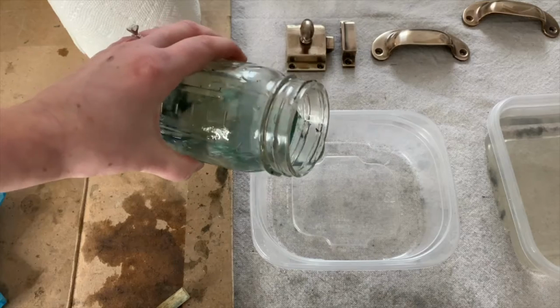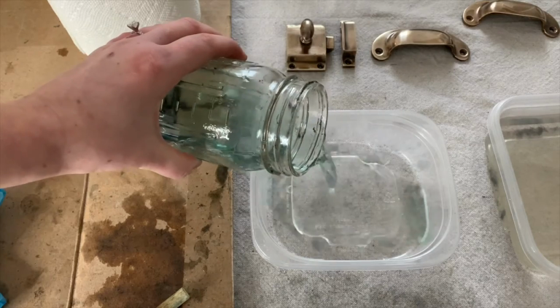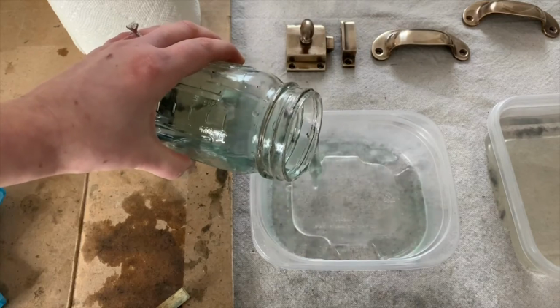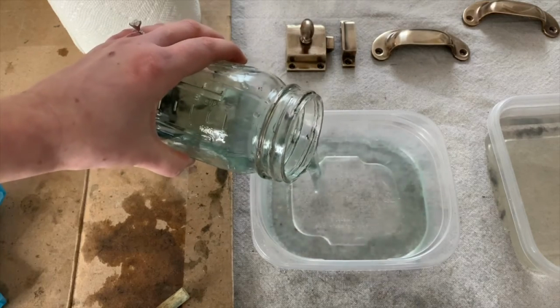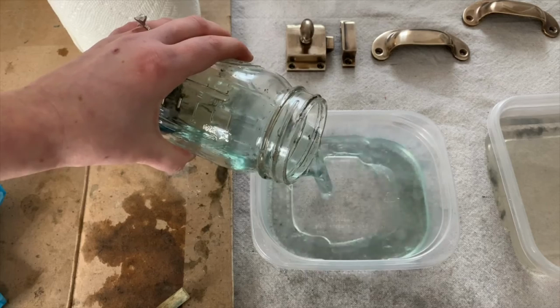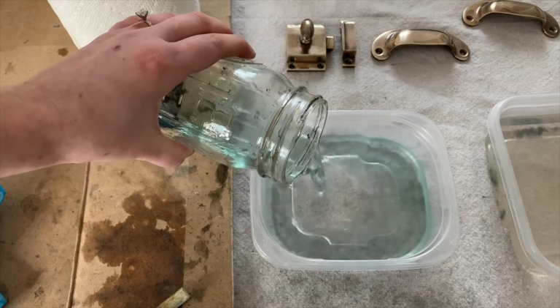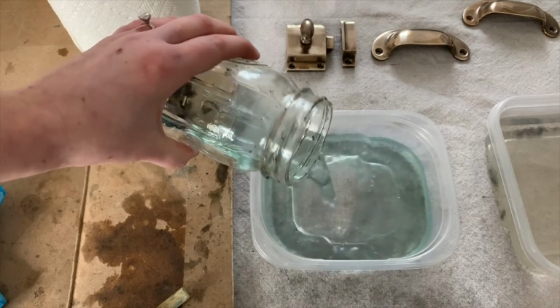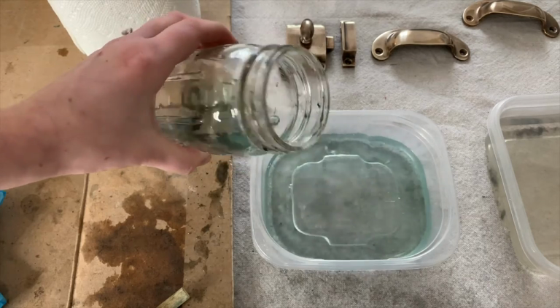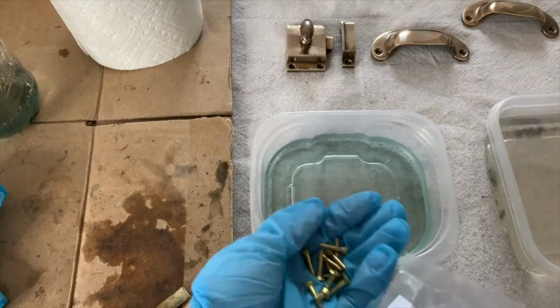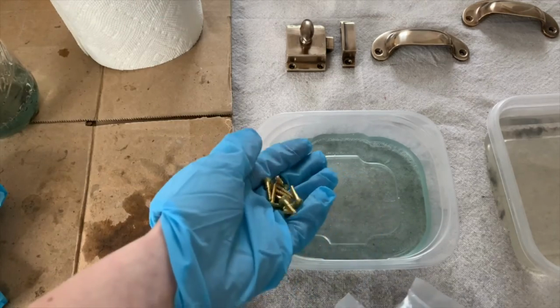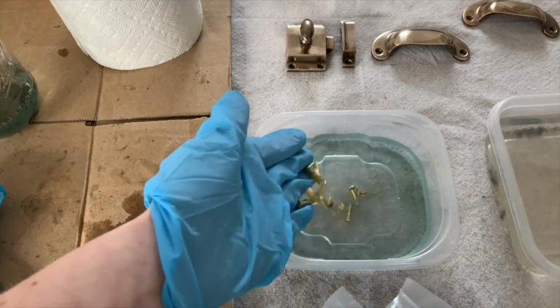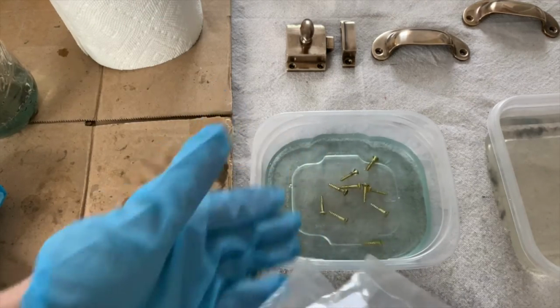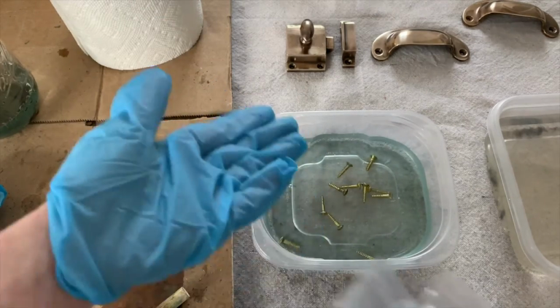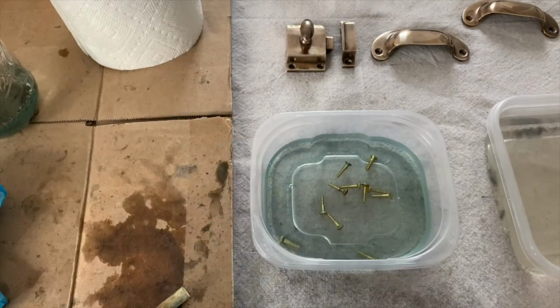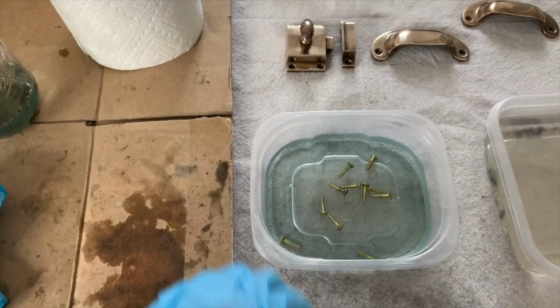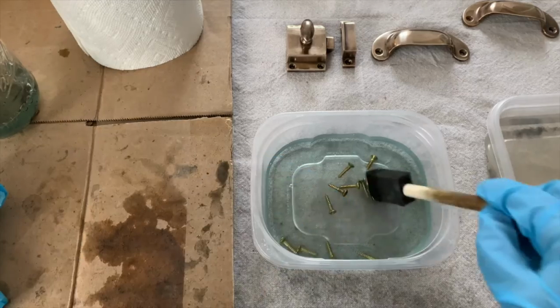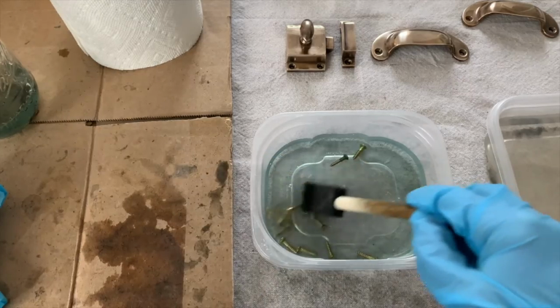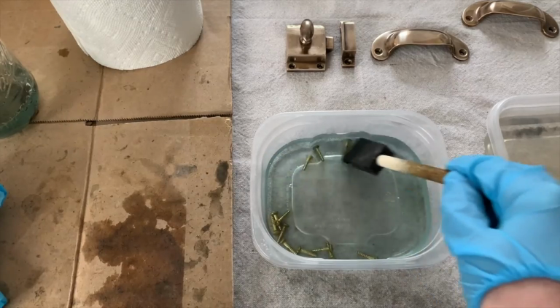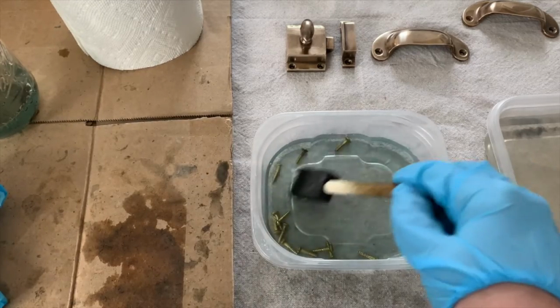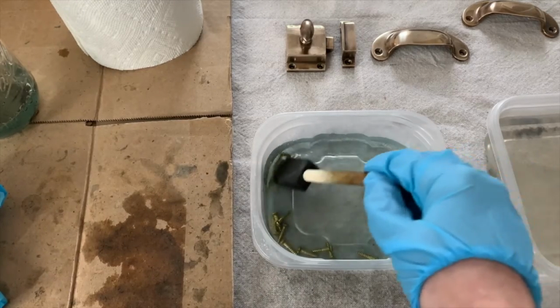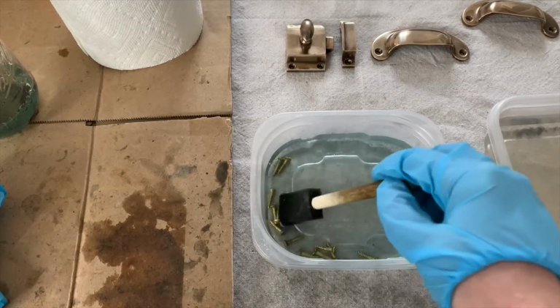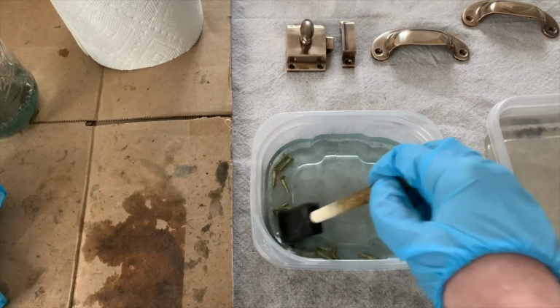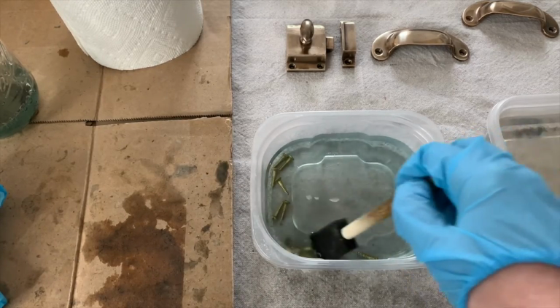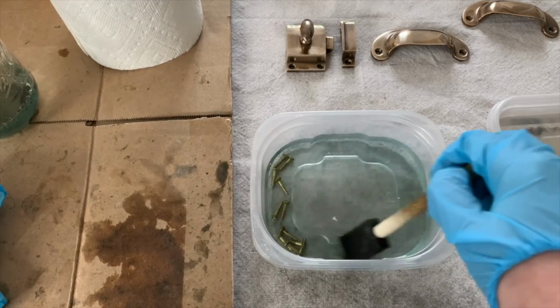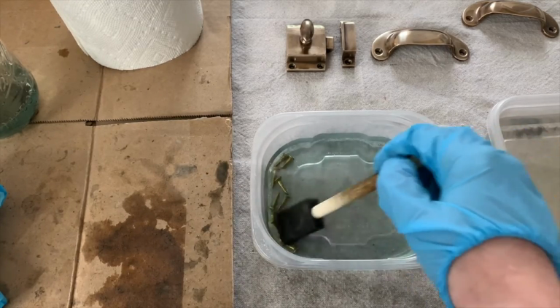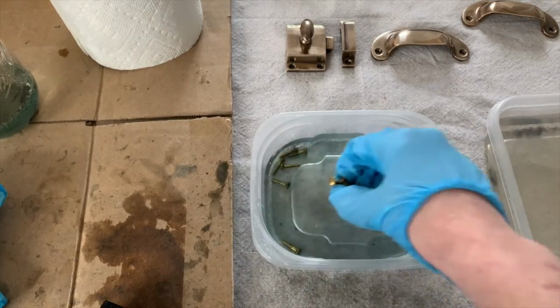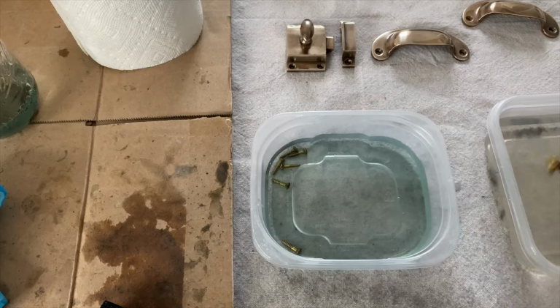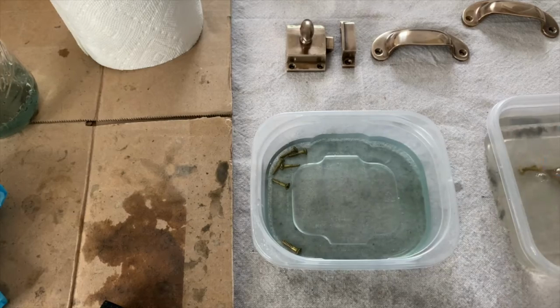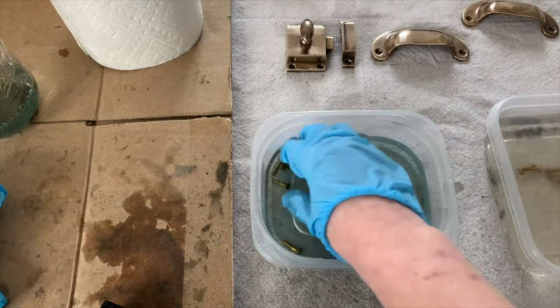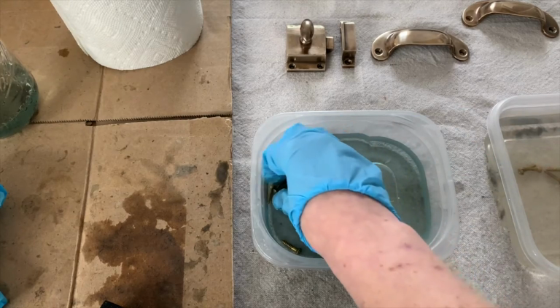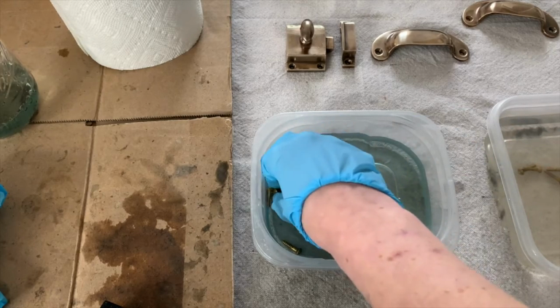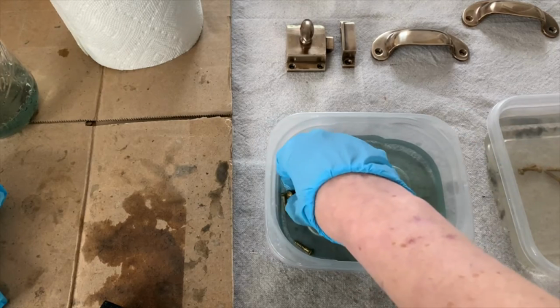My hardware came with screws so I decided to dip those into the brass ager to match. After a few seconds they were changing color and I just moved them to the water solution.